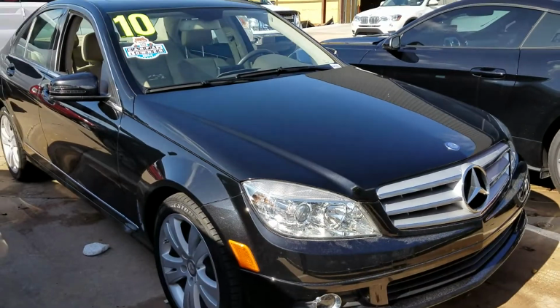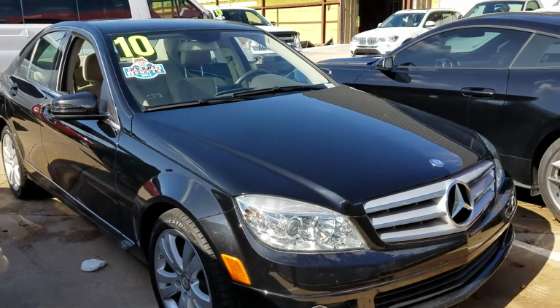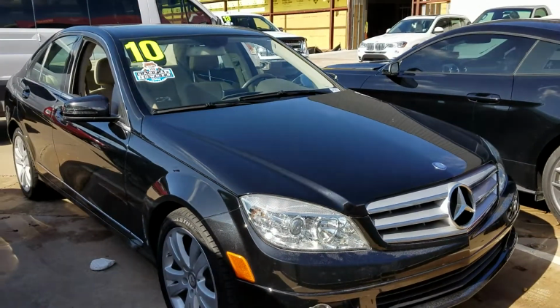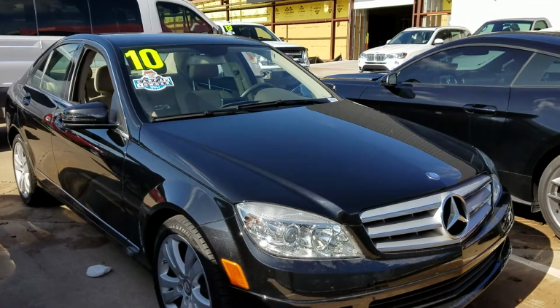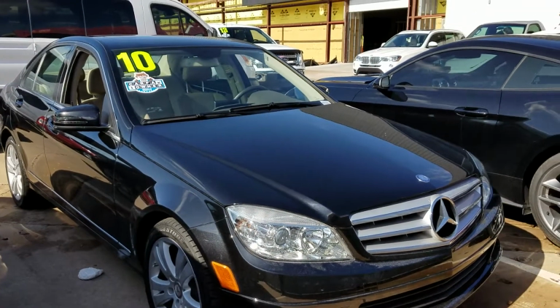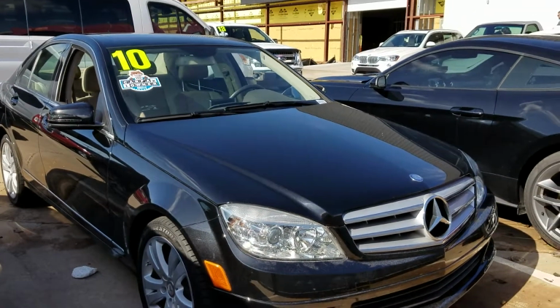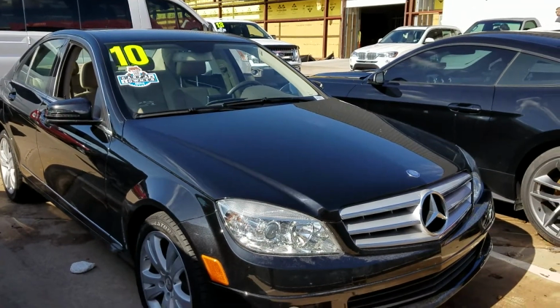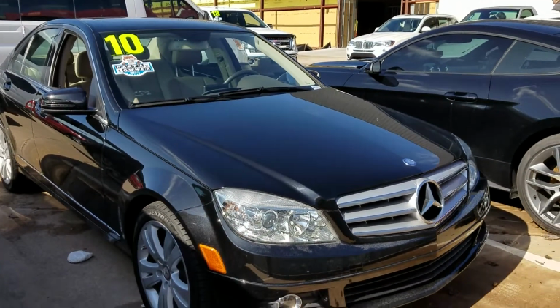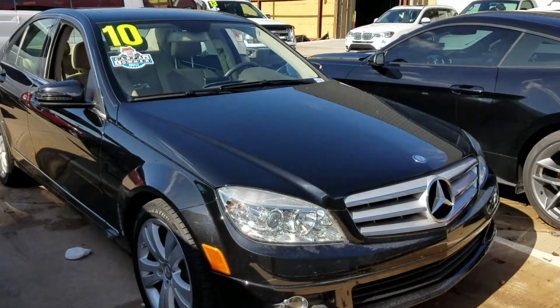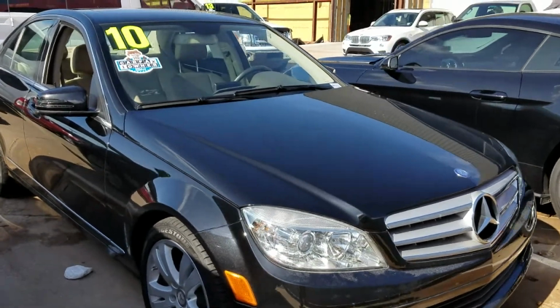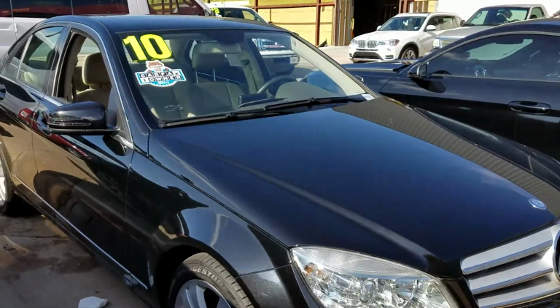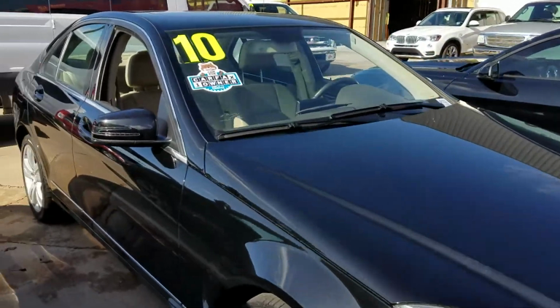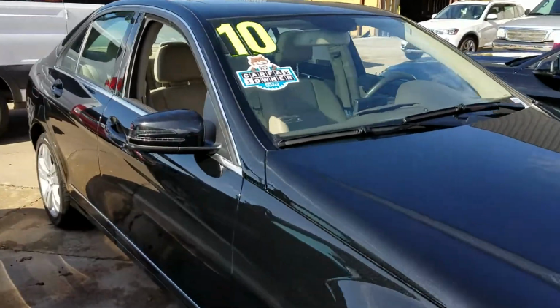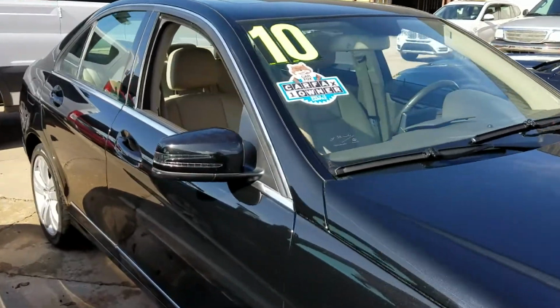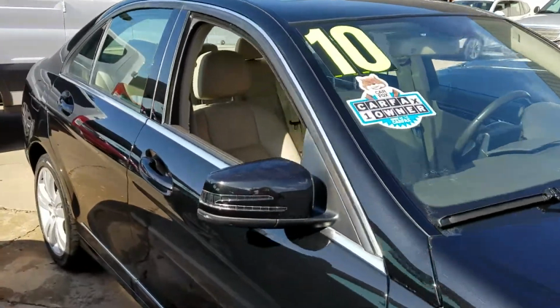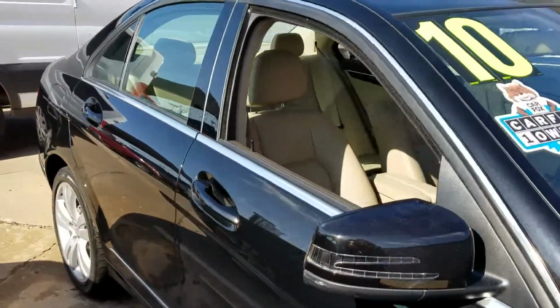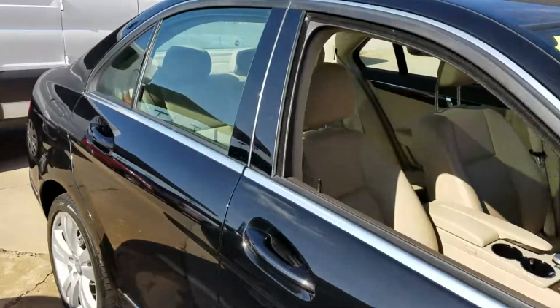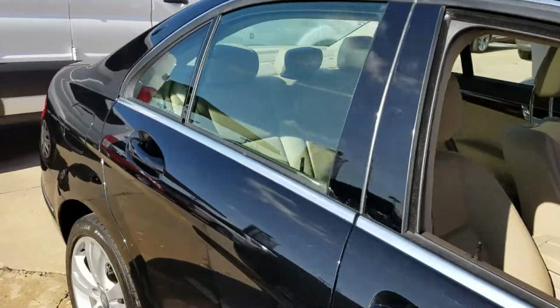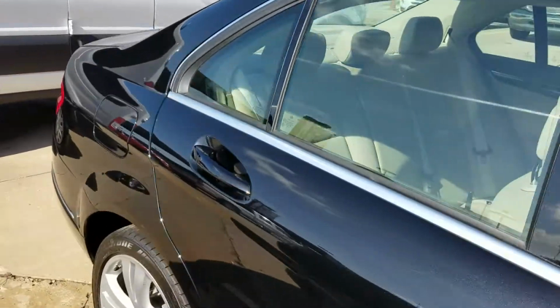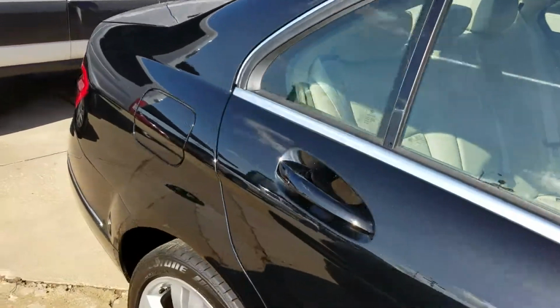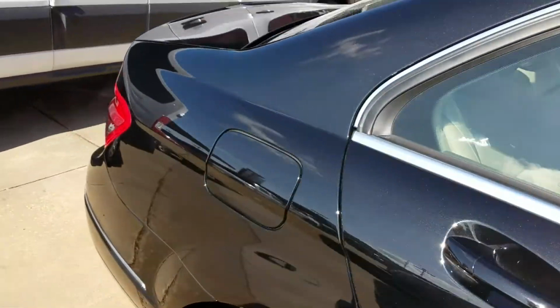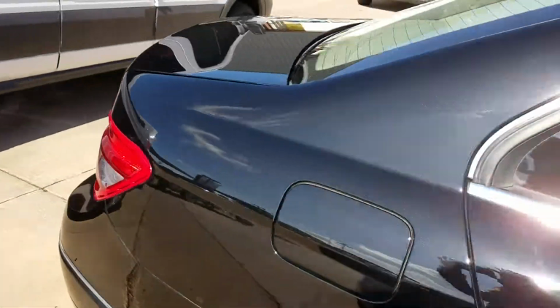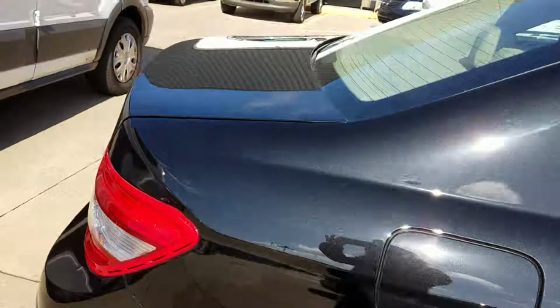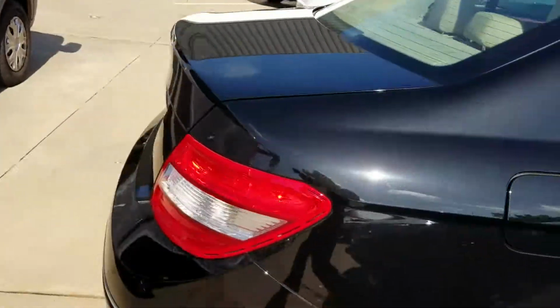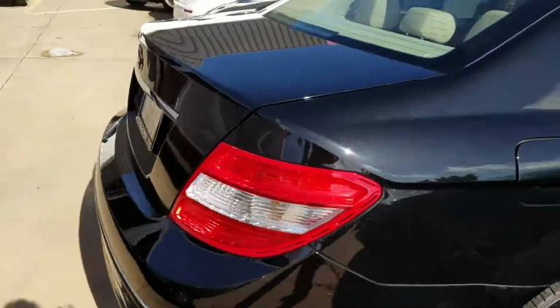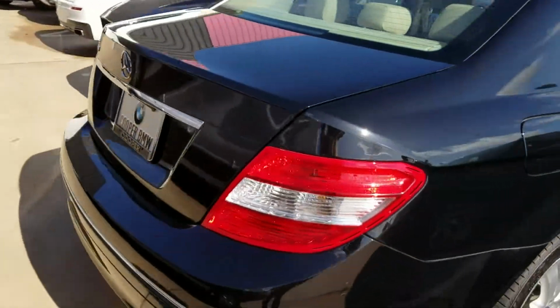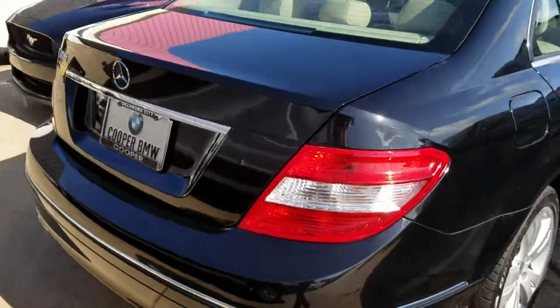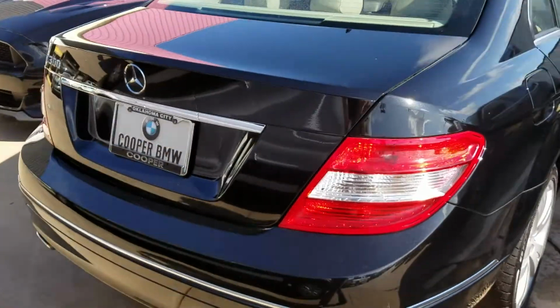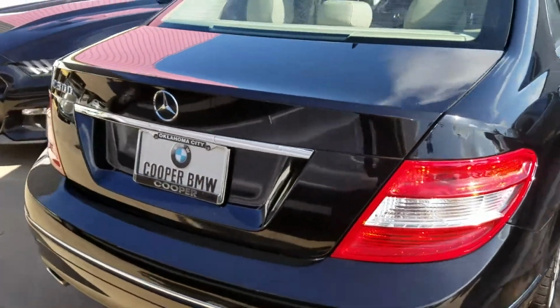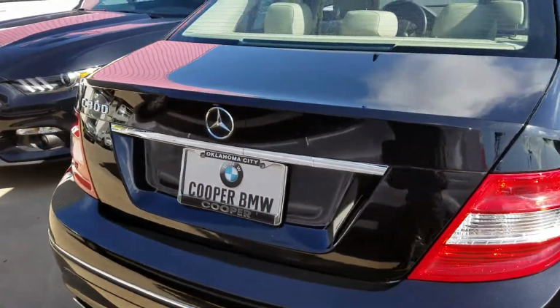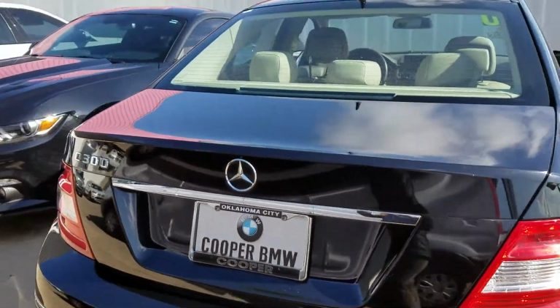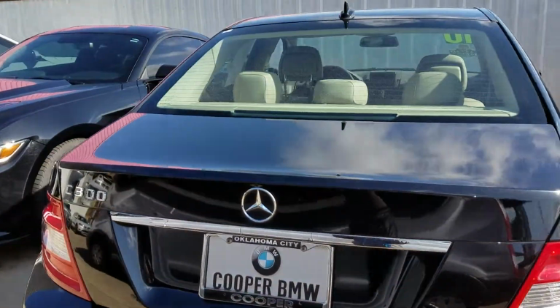Hi, Laura. This is April at Jackie Cooper BMW in Edmond, Oklahoma, doing a personalized walk-around video for you of our 2010 Mercedes-Benz C300. This is the luxury line.